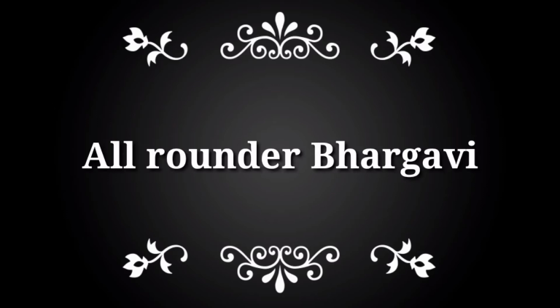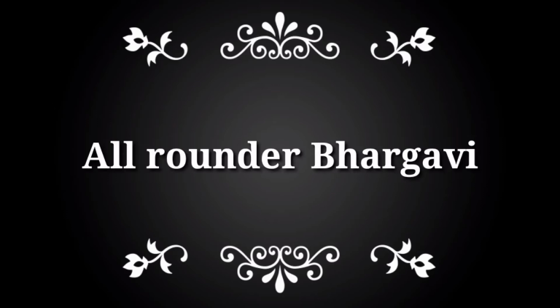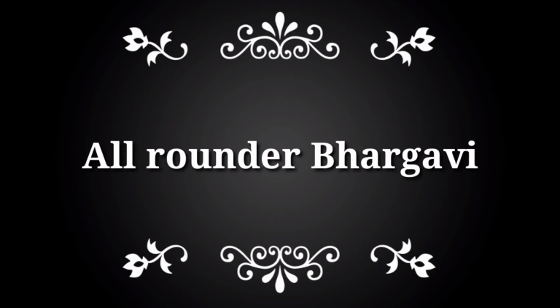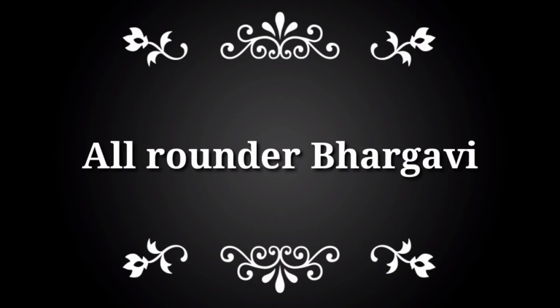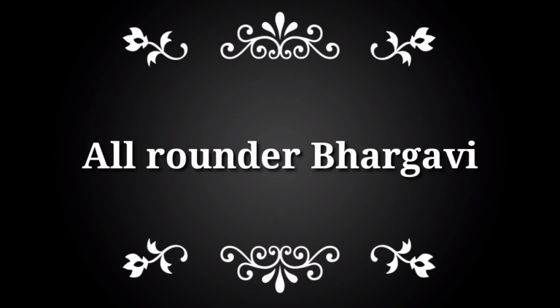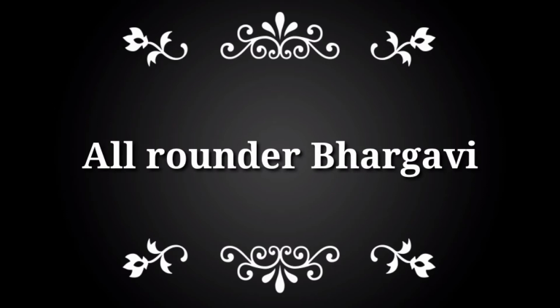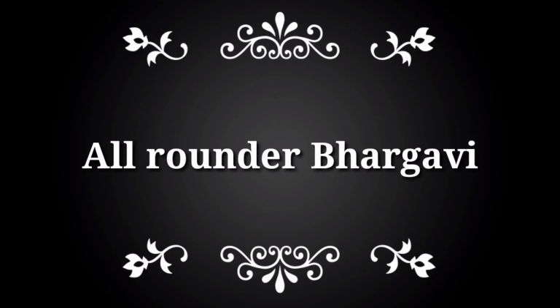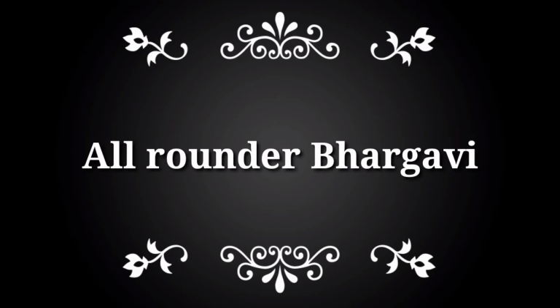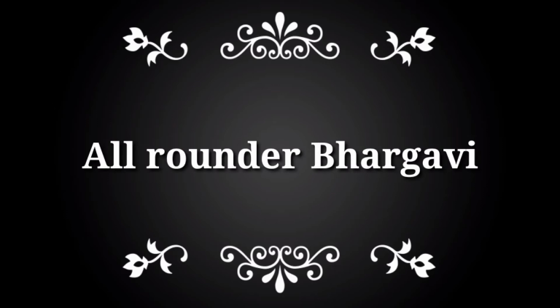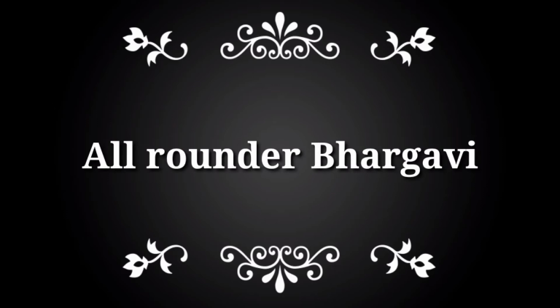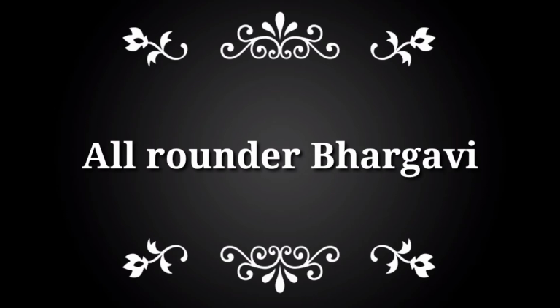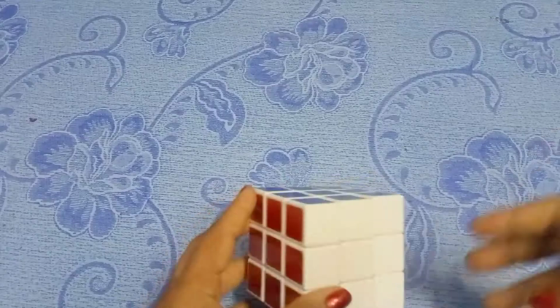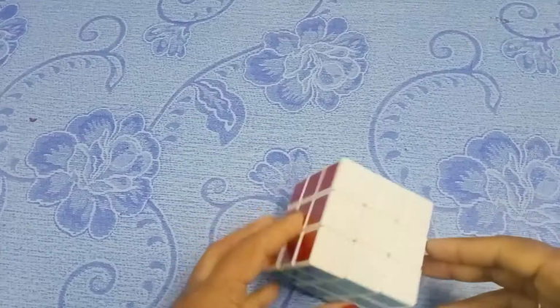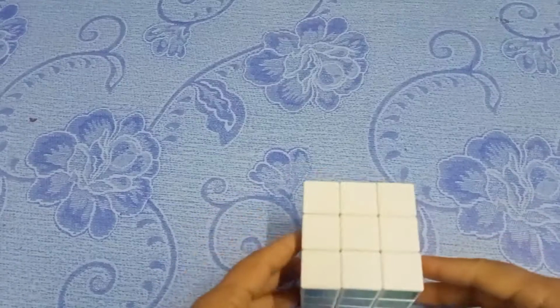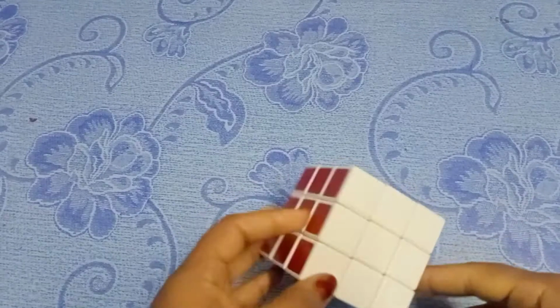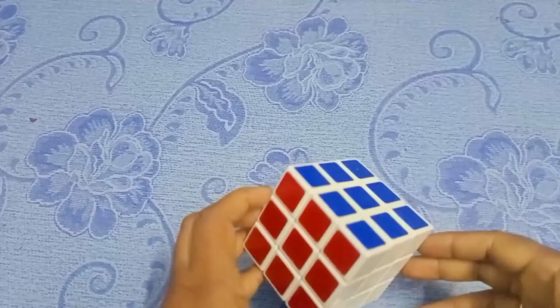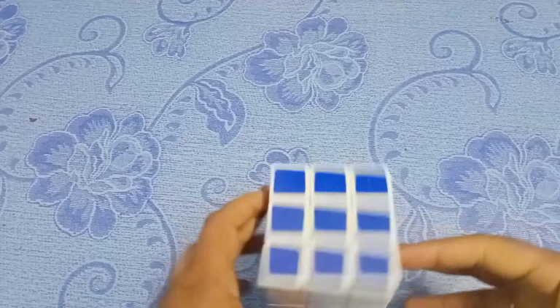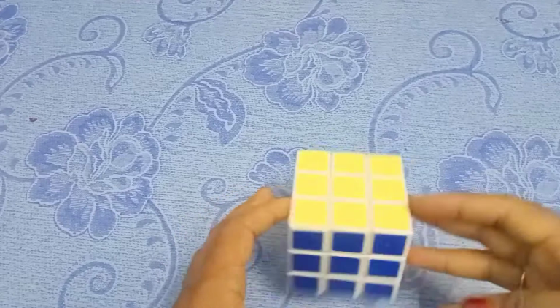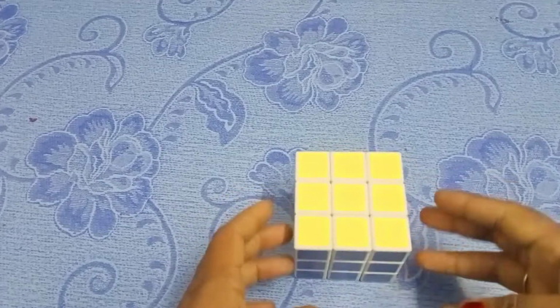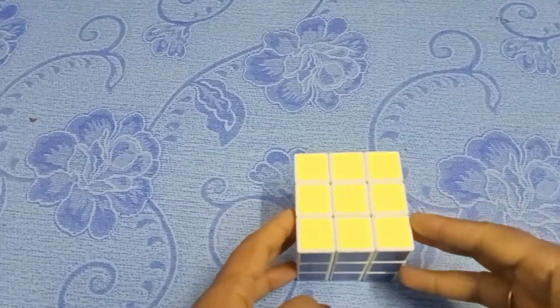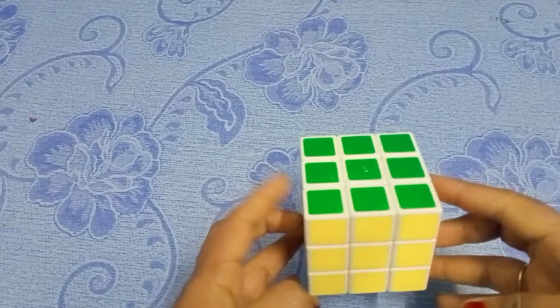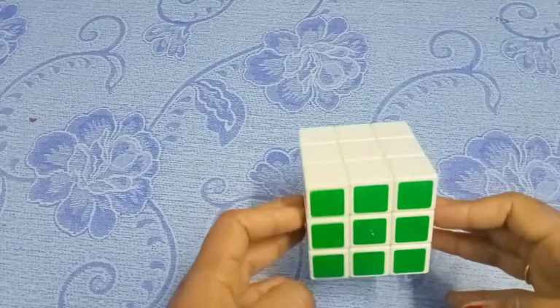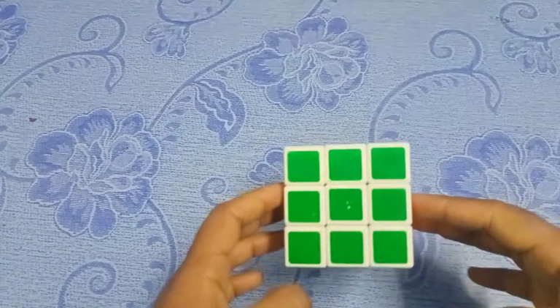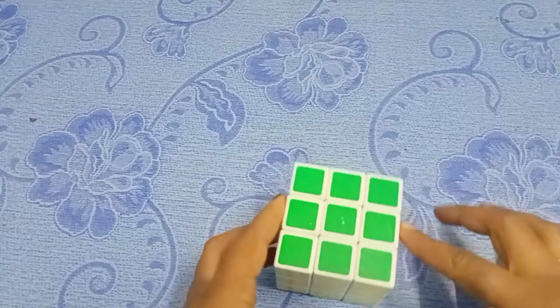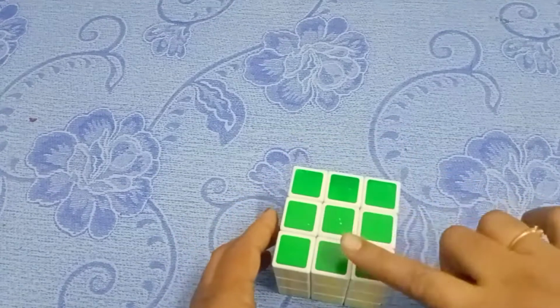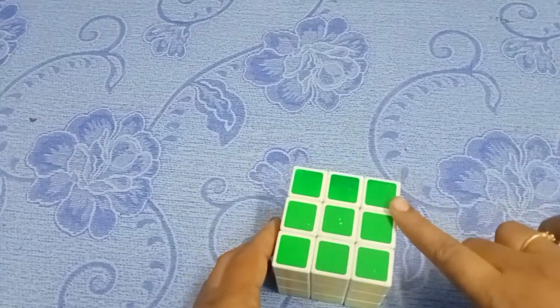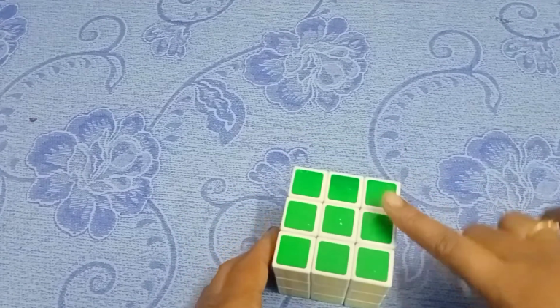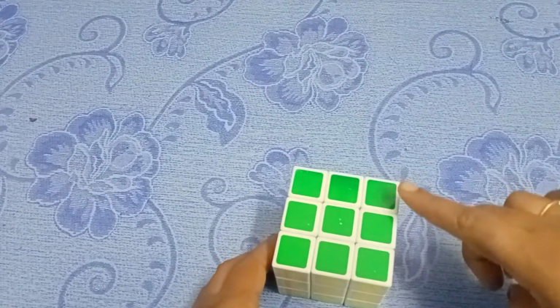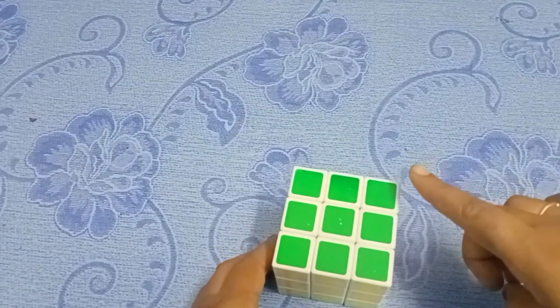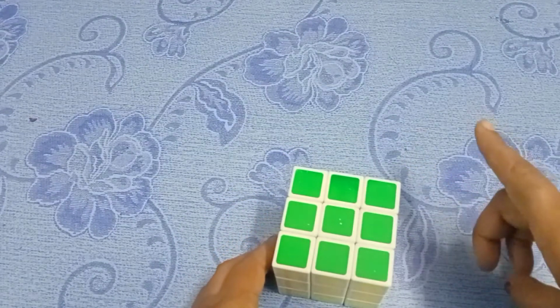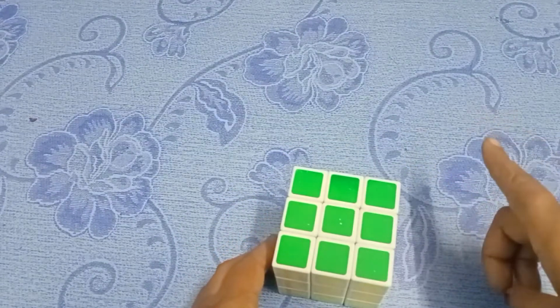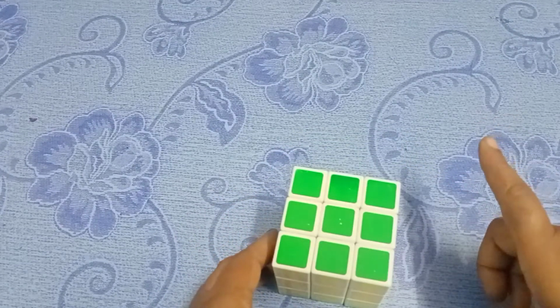Hi friends, welcome to my channel LALRONDRBHARGAVI. I am going to show you the first layer of the Rubik's cube. I am going to show you the next two layers later.